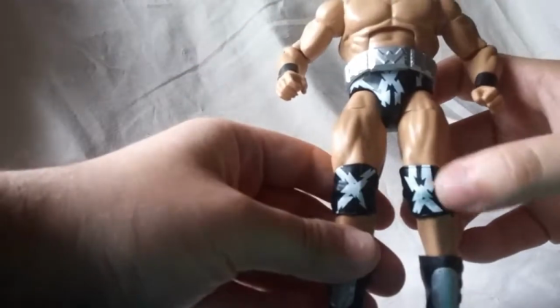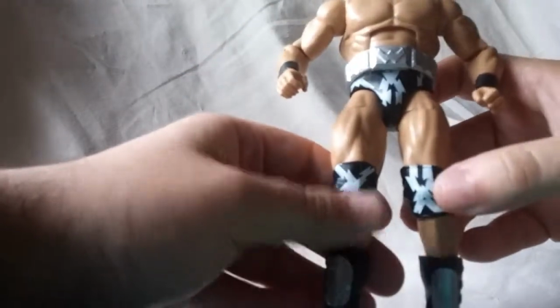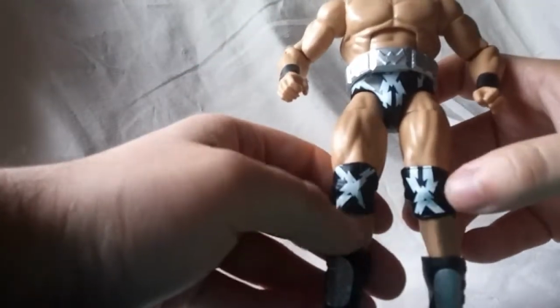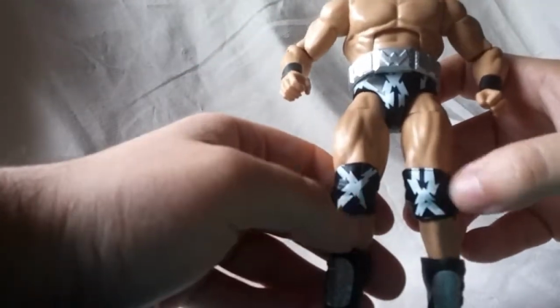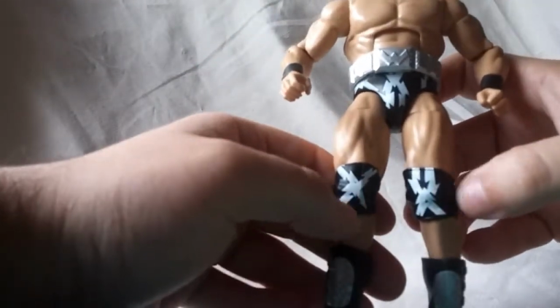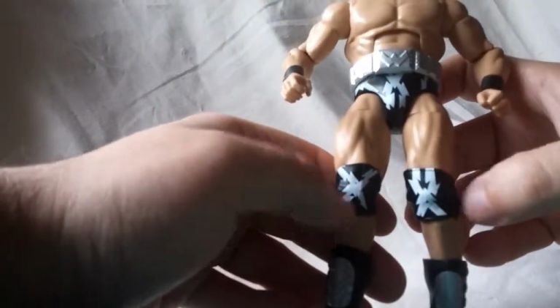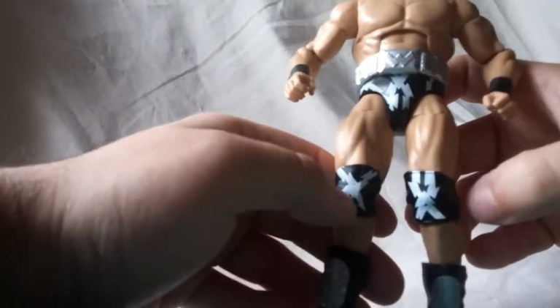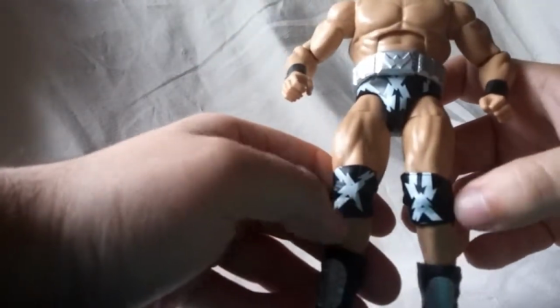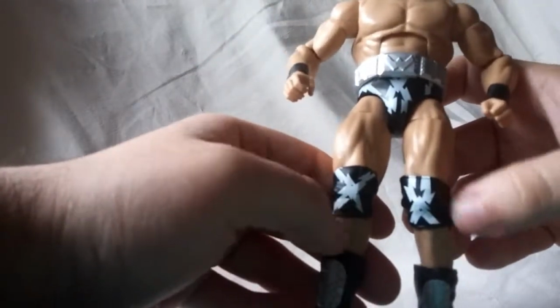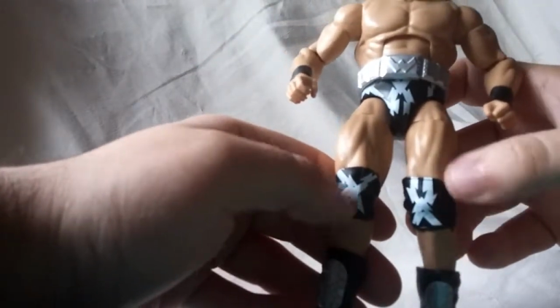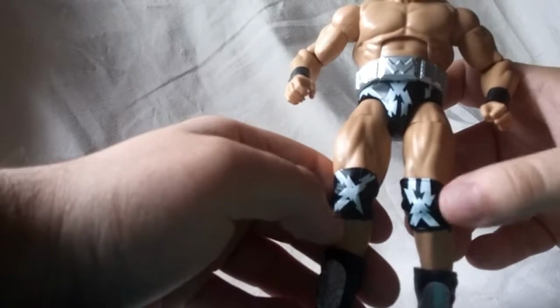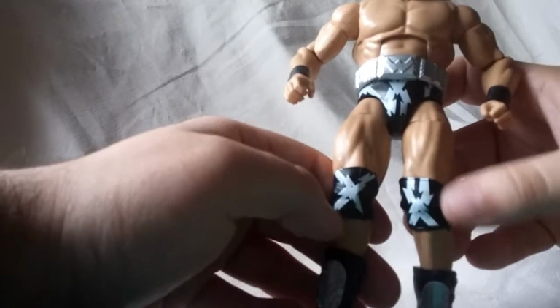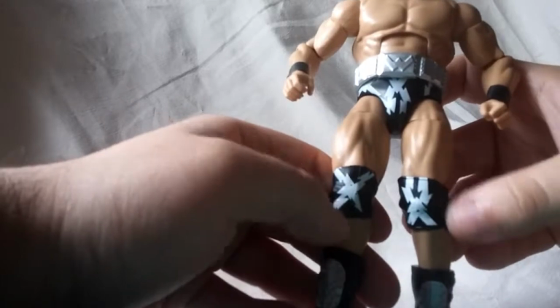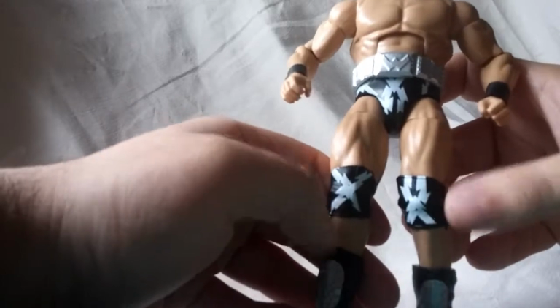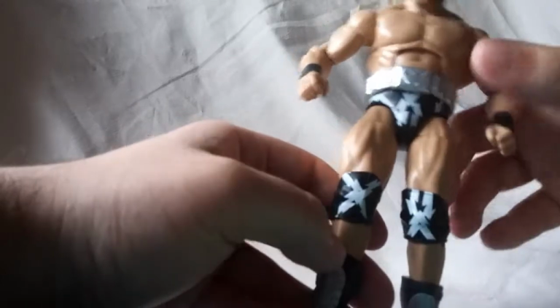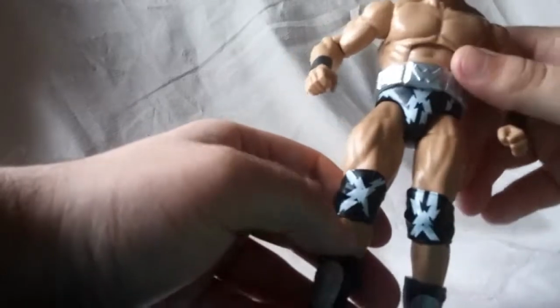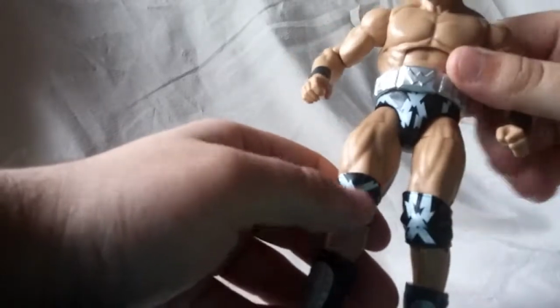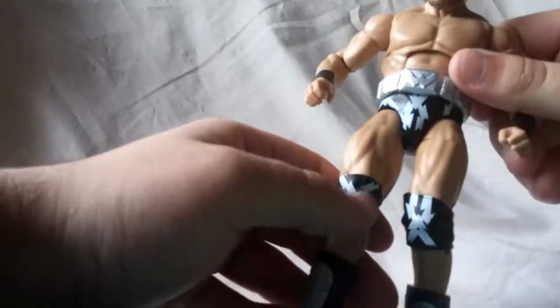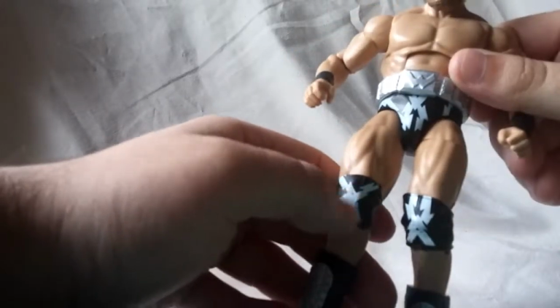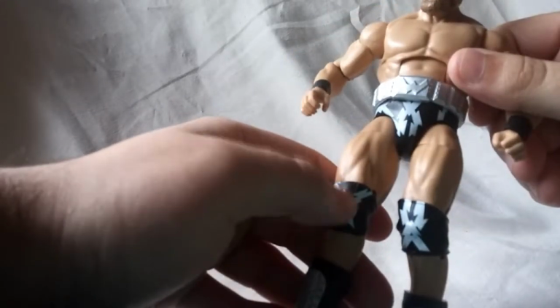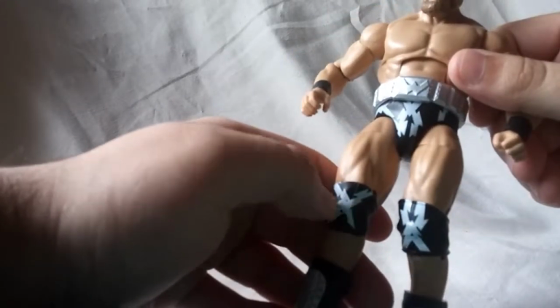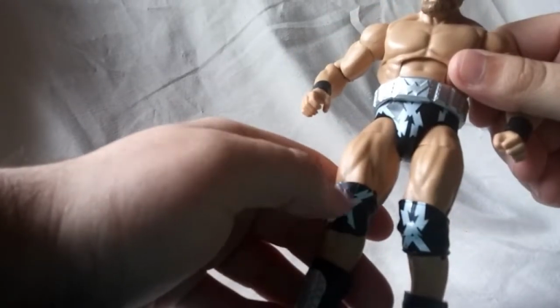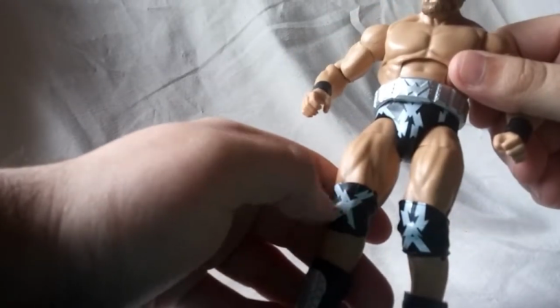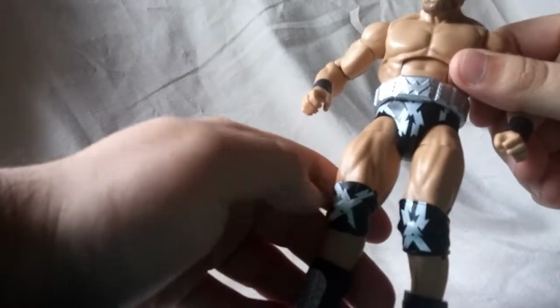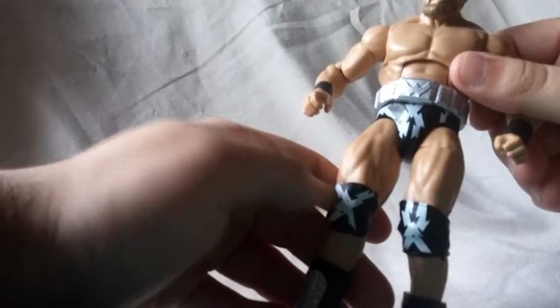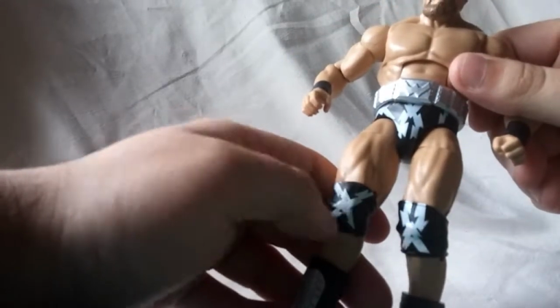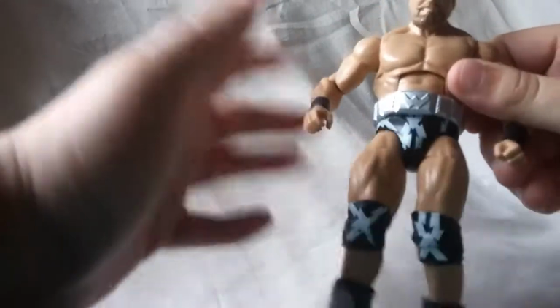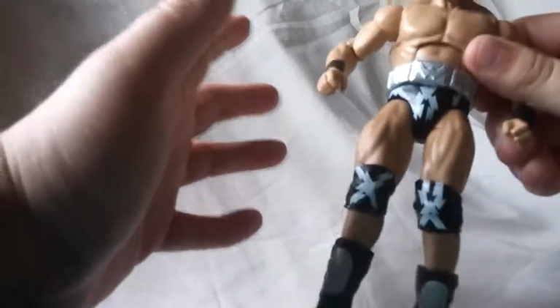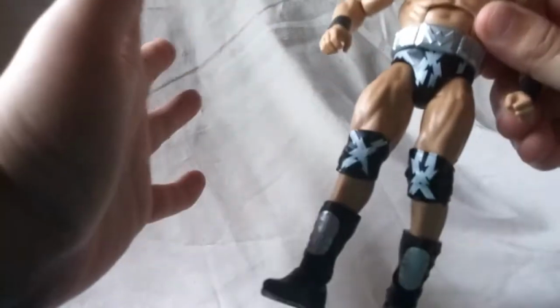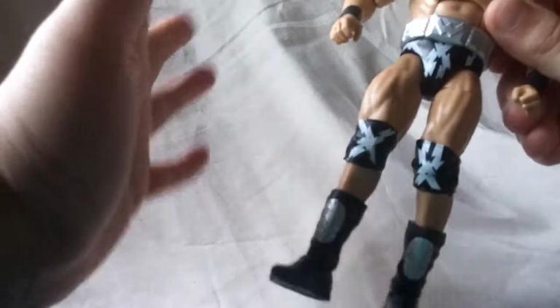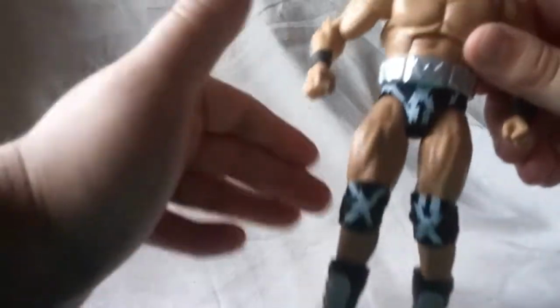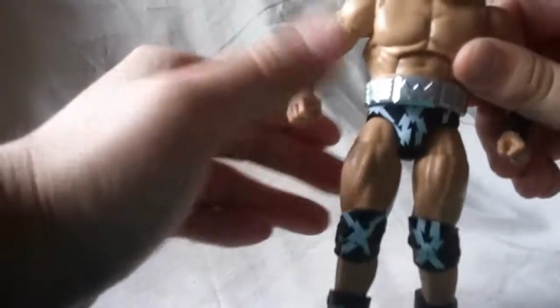And different separate designs on the knee pads. I don't really know if that's supposed to mean anything or if it's just how it is. If you know, let me know.